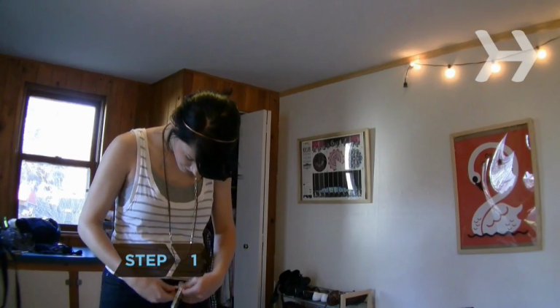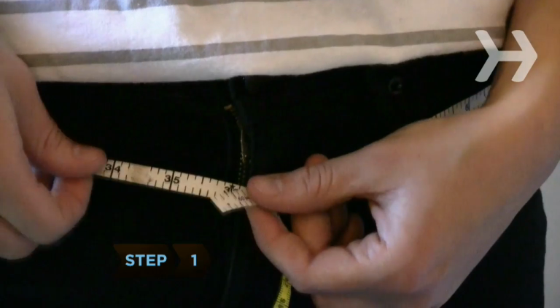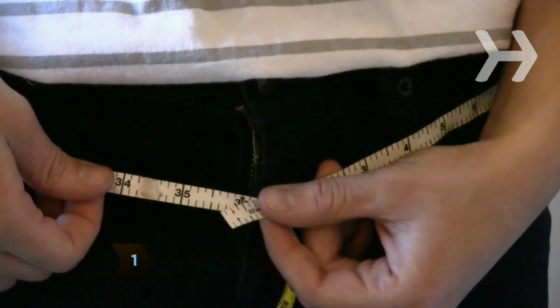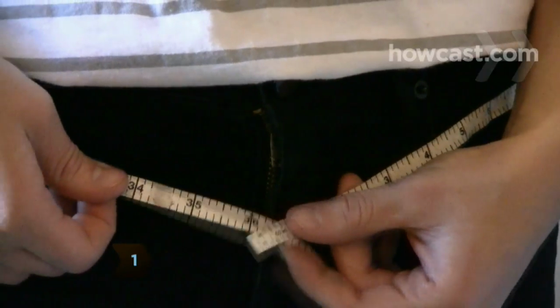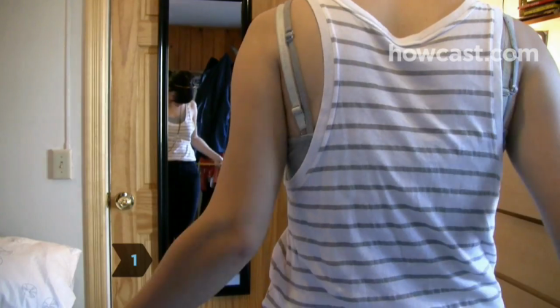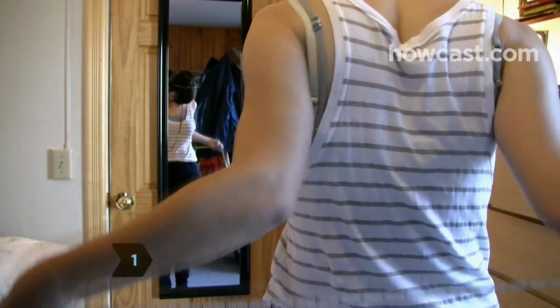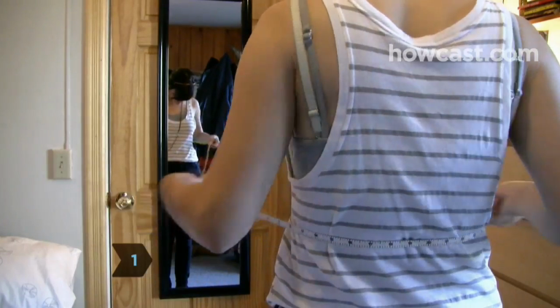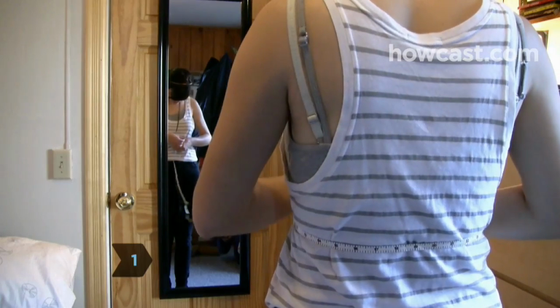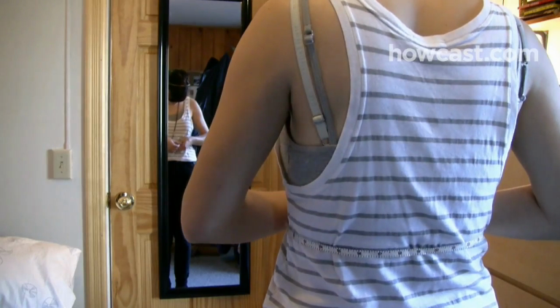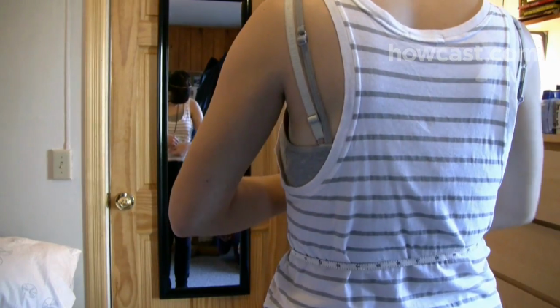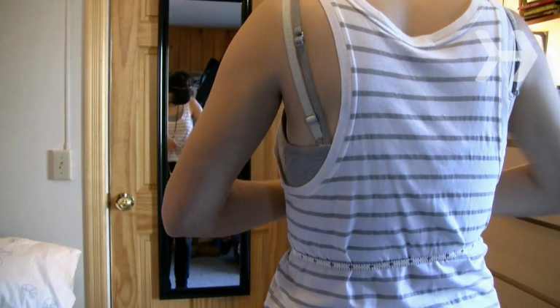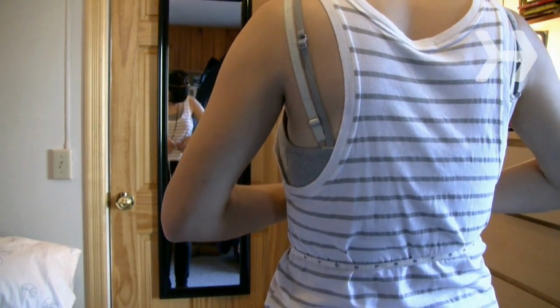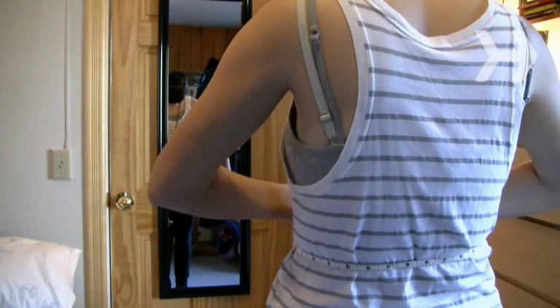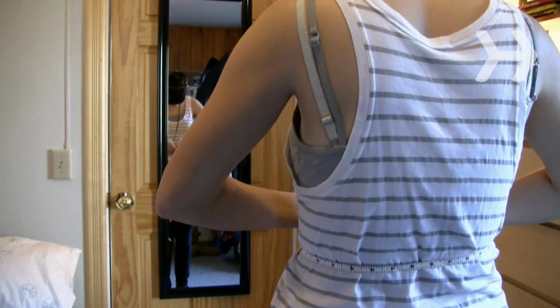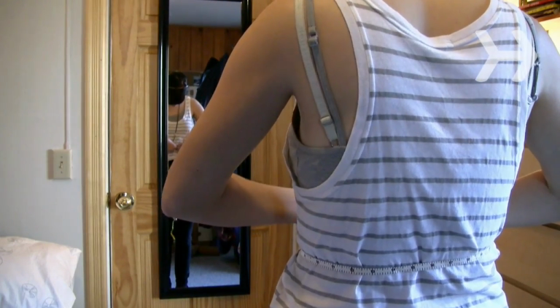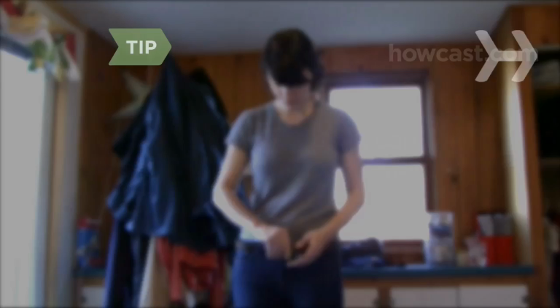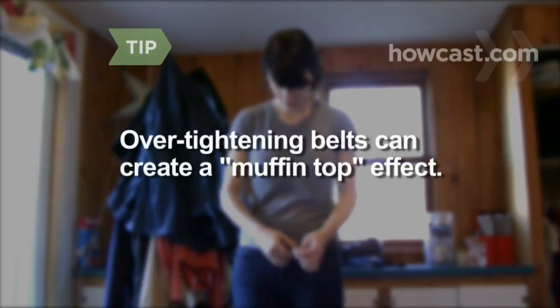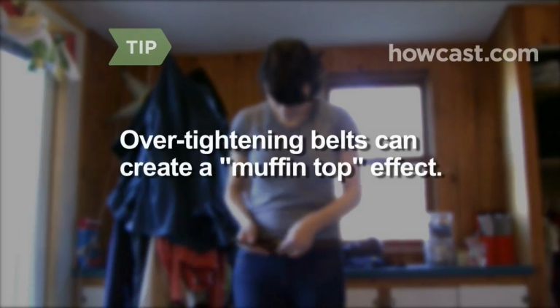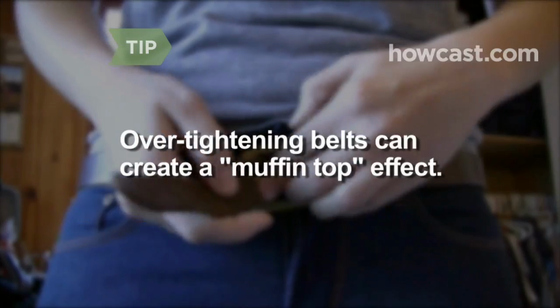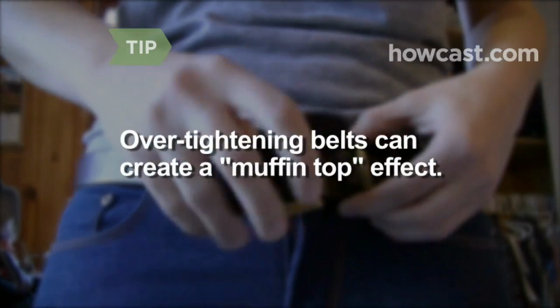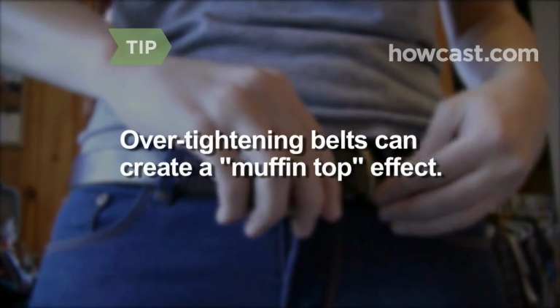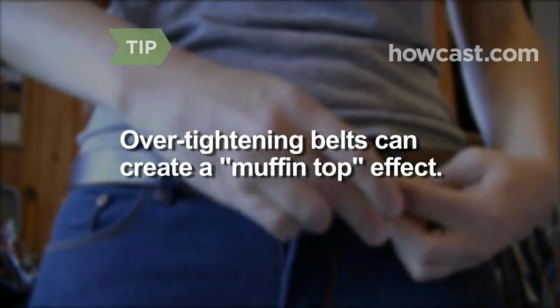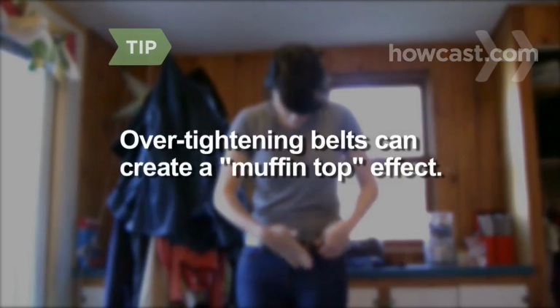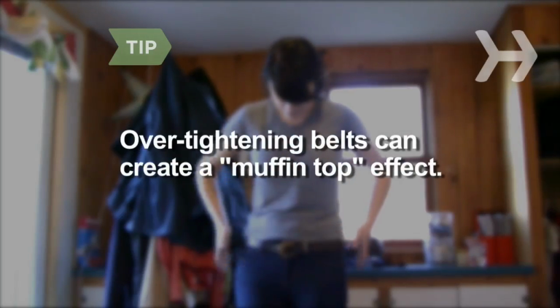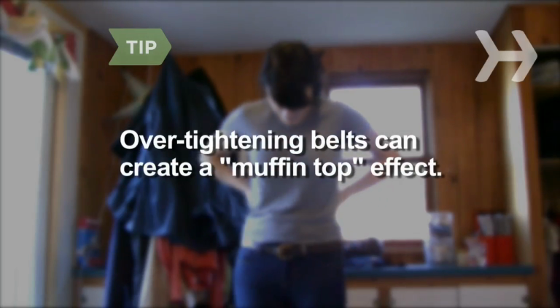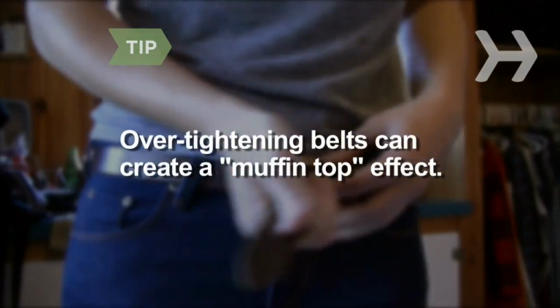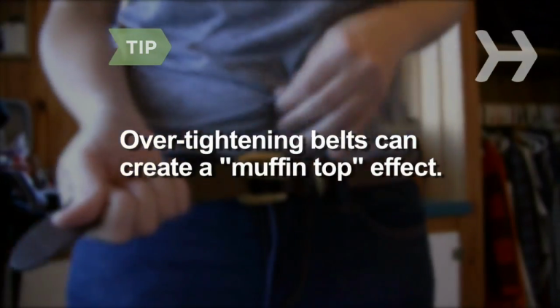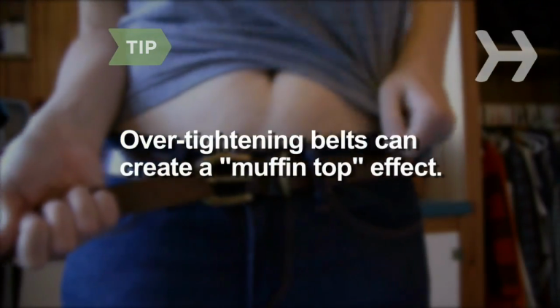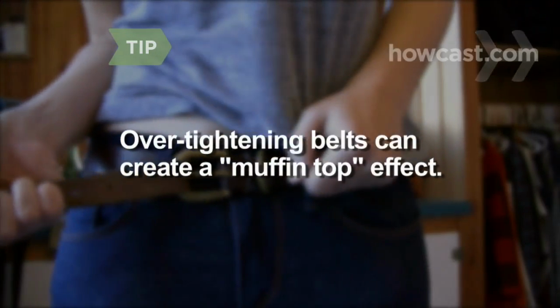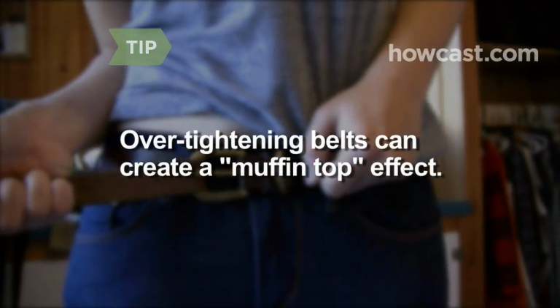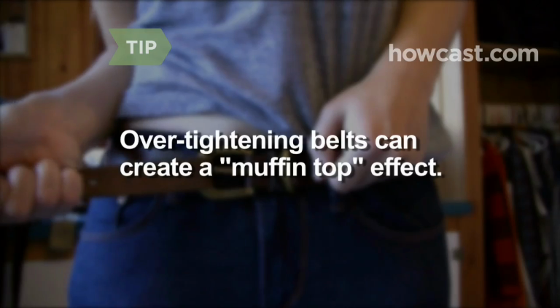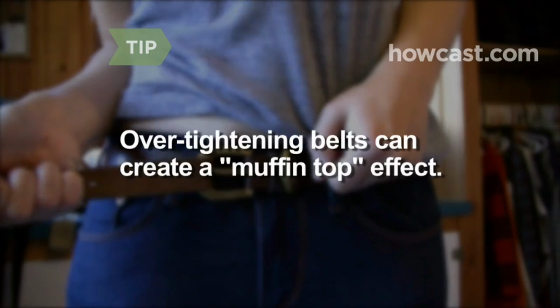Step 1. Try on the outfit and decide where you want the belt to sit — hips or waist. Use a measuring tape to determine the proper belt length. Belts generally come with five holes, and a comfortable fit will use the third hole. Tightening further can cause an unattractive muffin top effect.